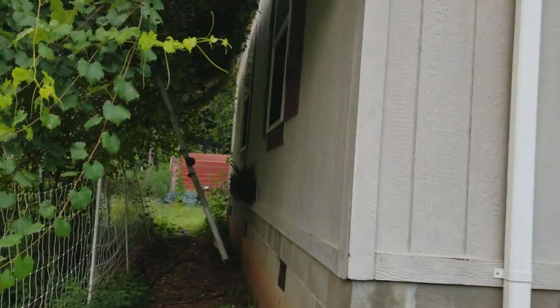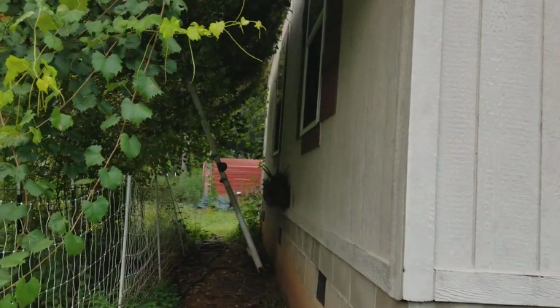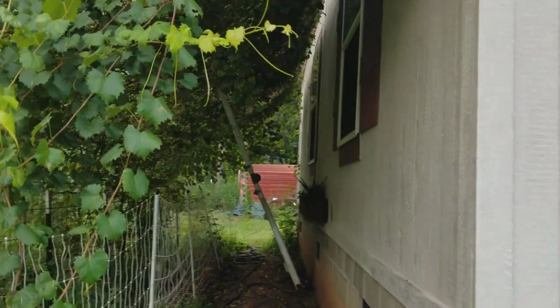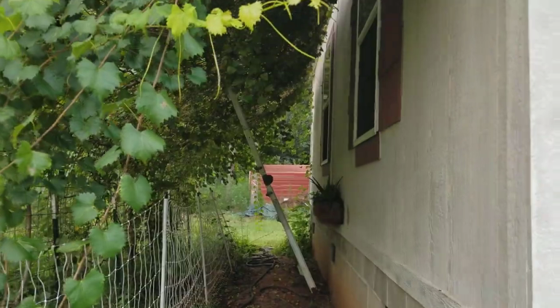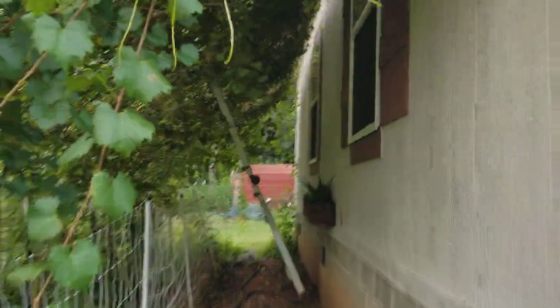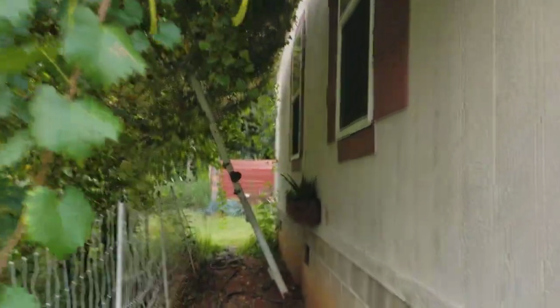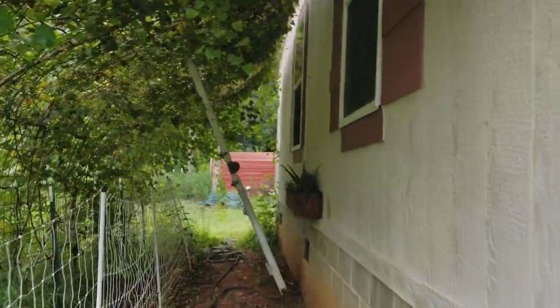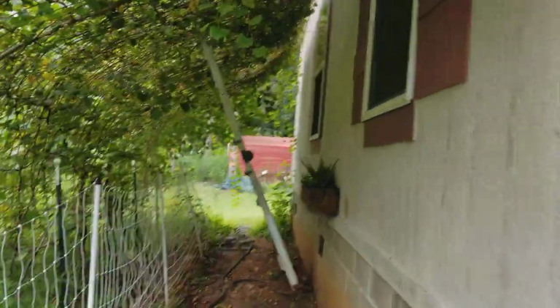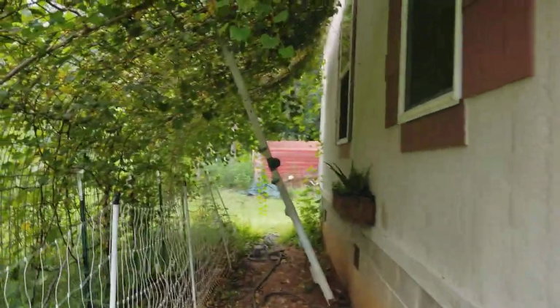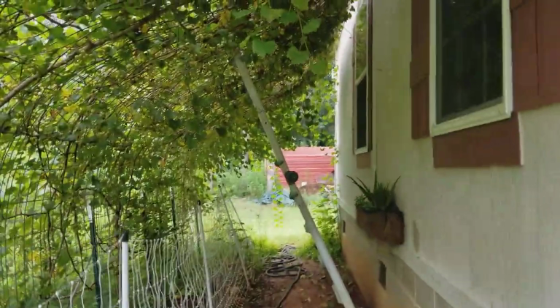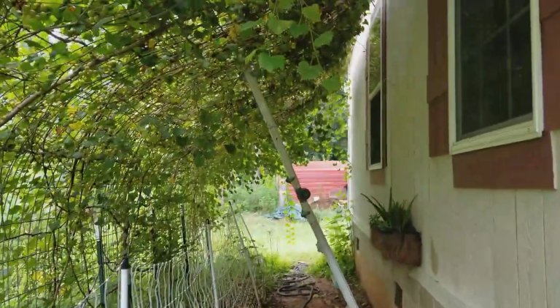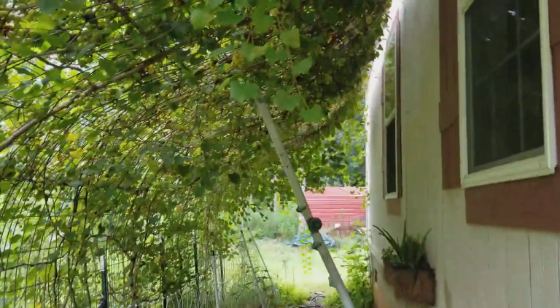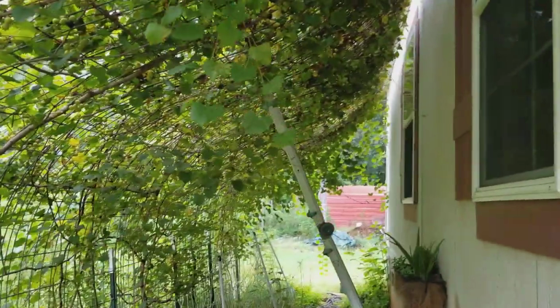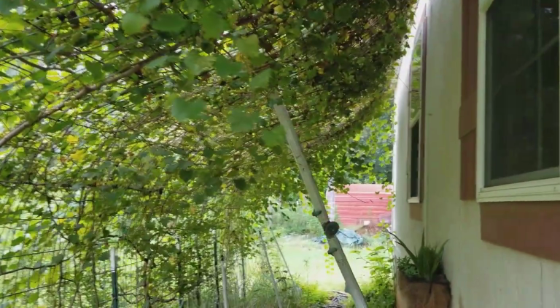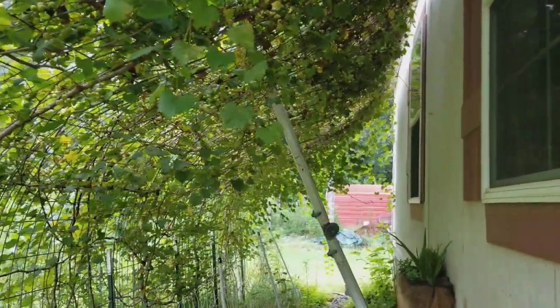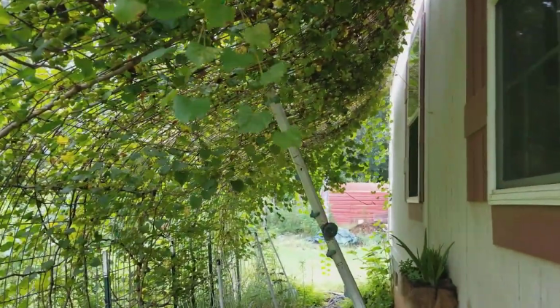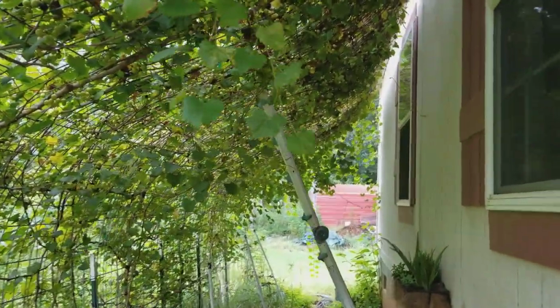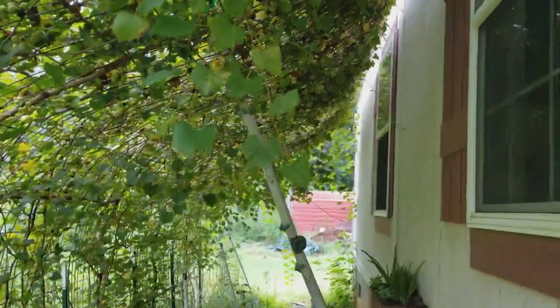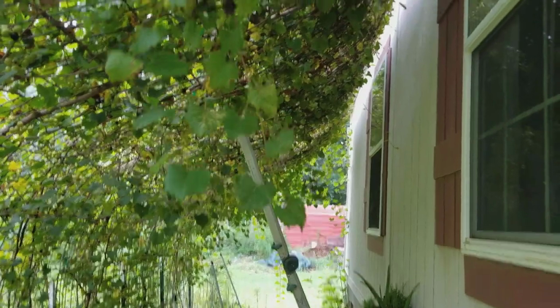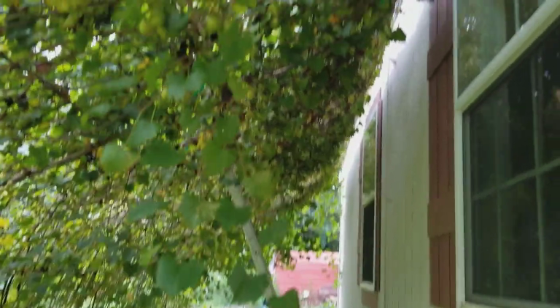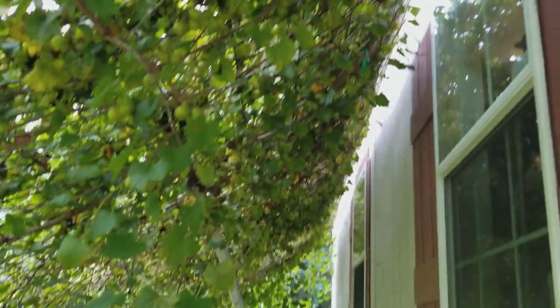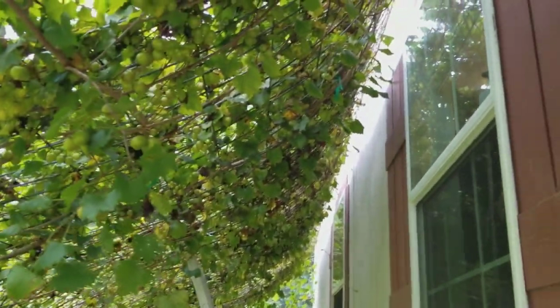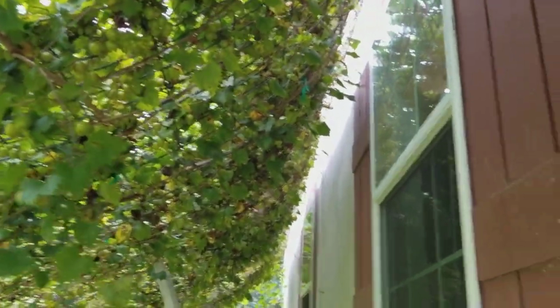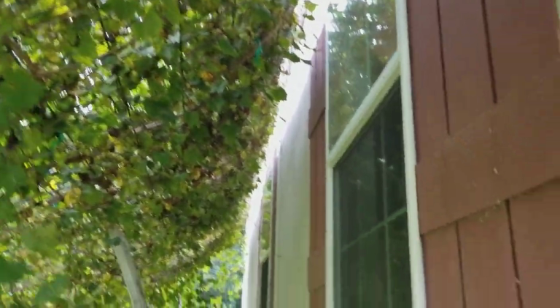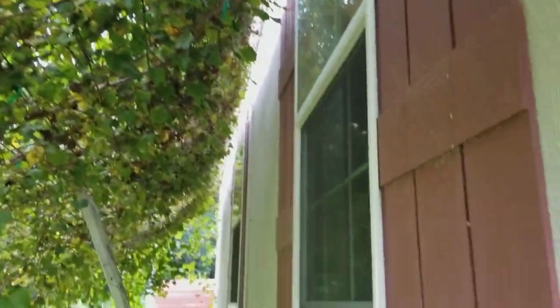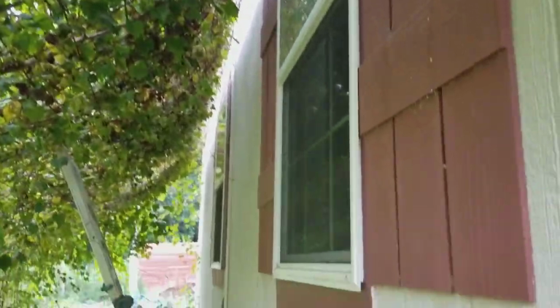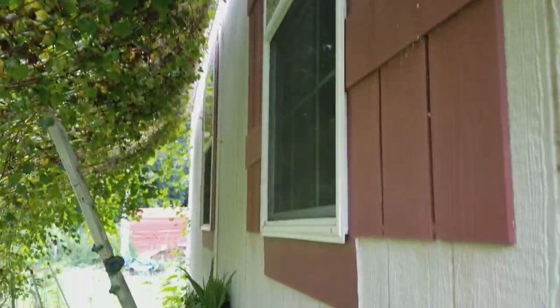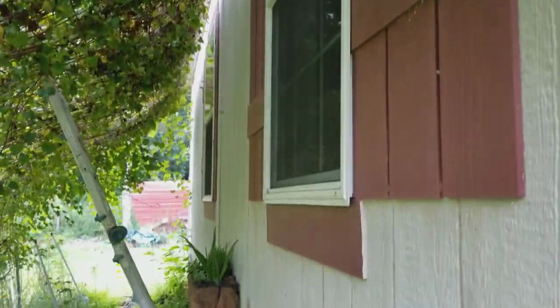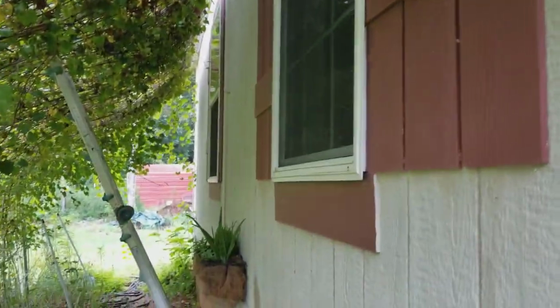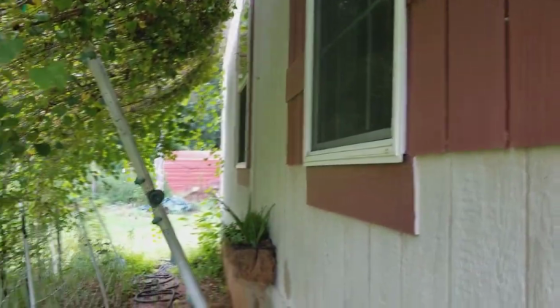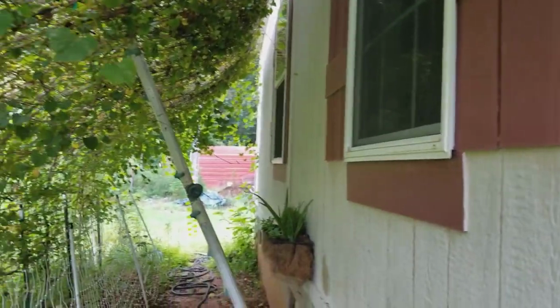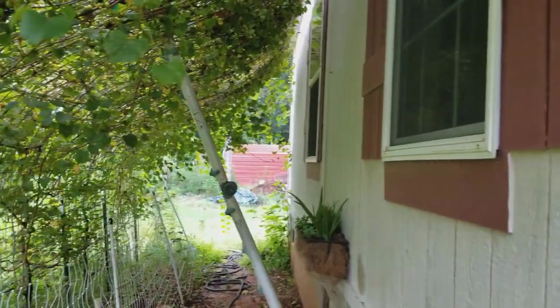For right now, you can see I've got the extension ladder holding it up so I can even walk through here. If that ladder weren't there, these would be laying down against the windows and I'd have to crouch to get through.